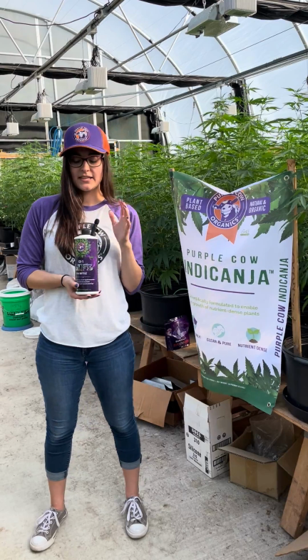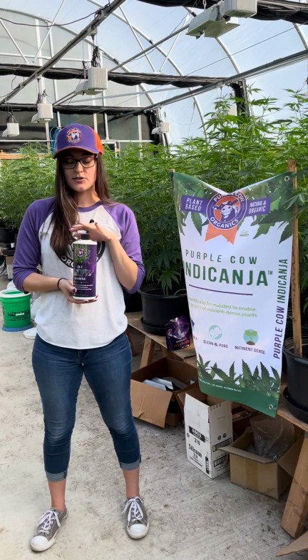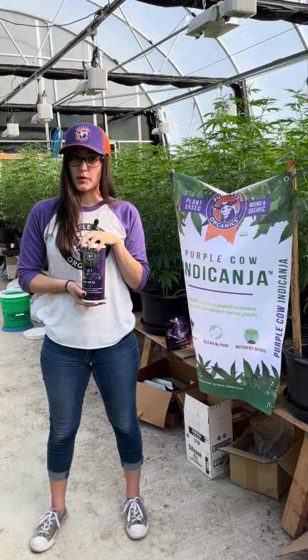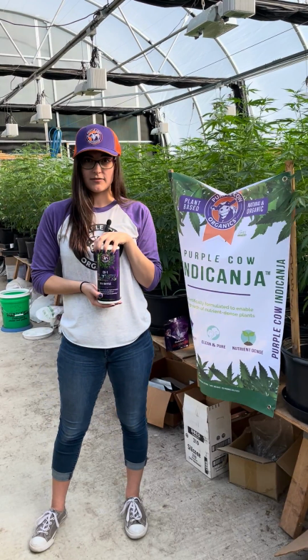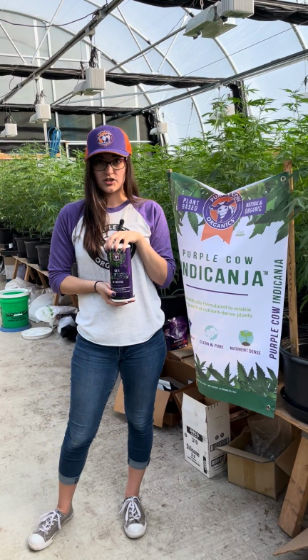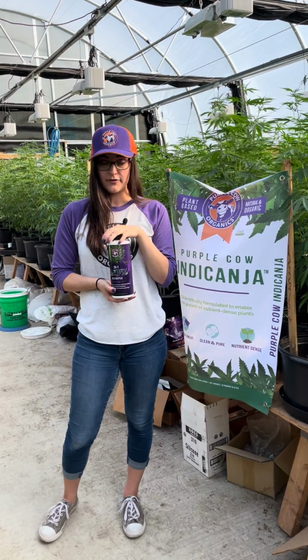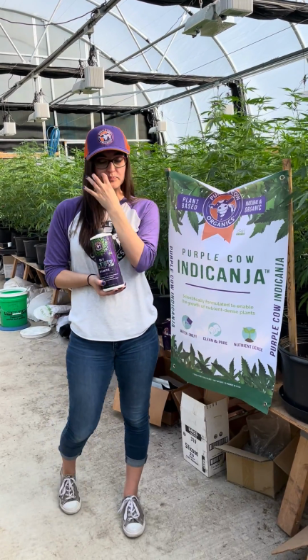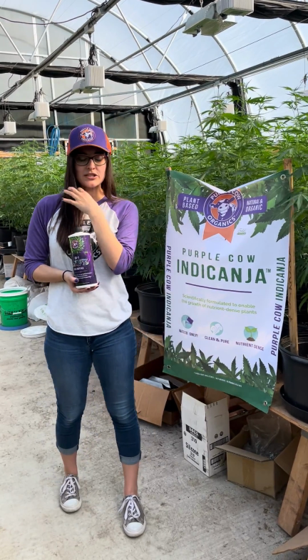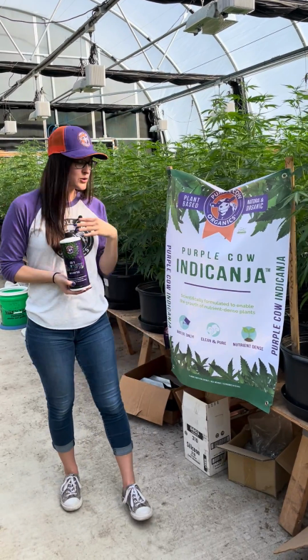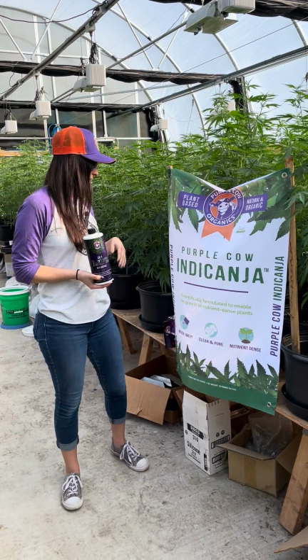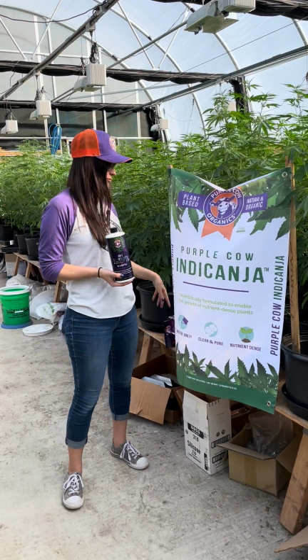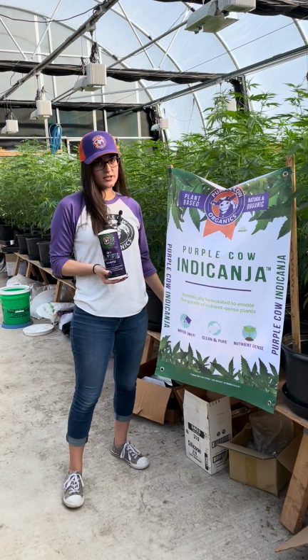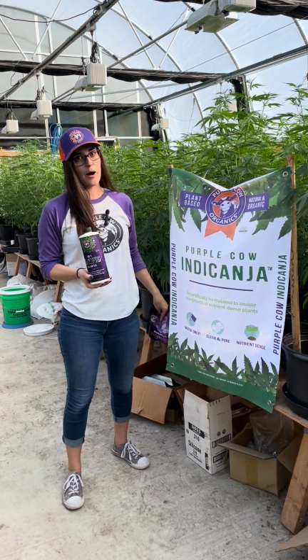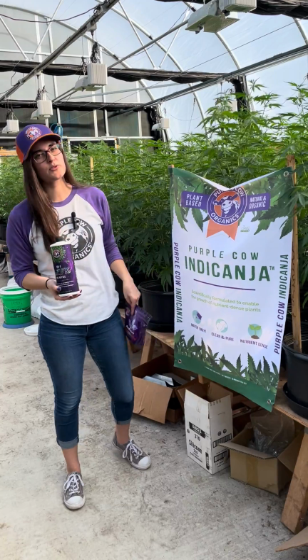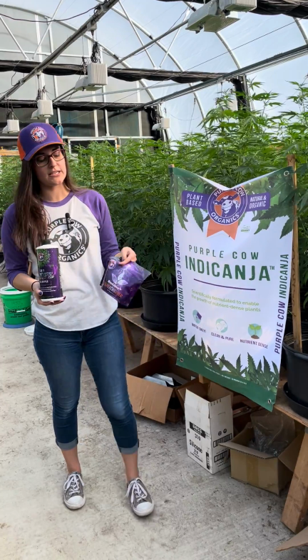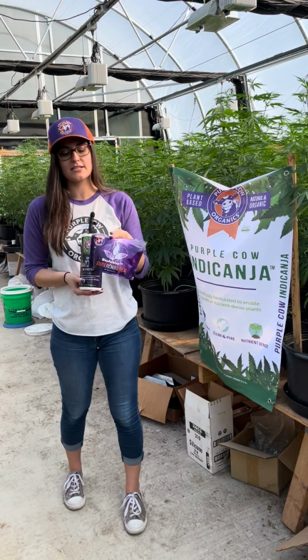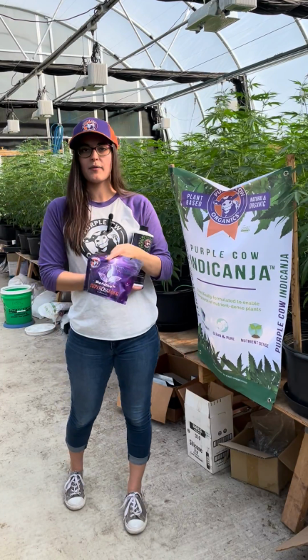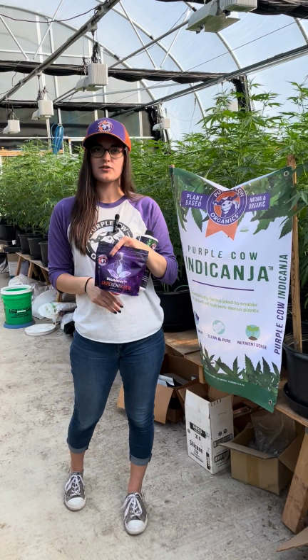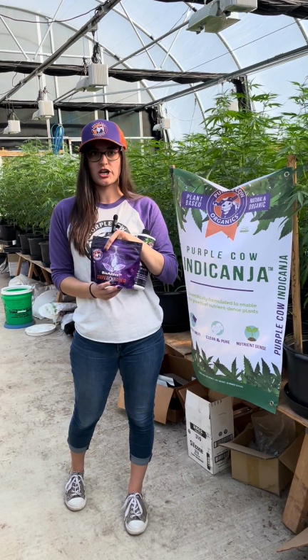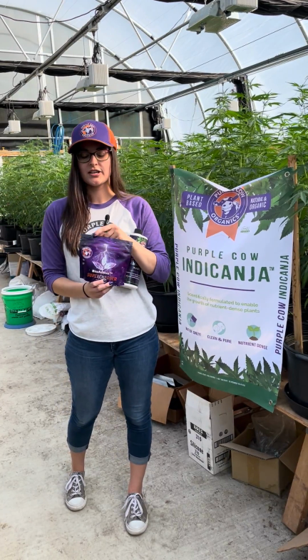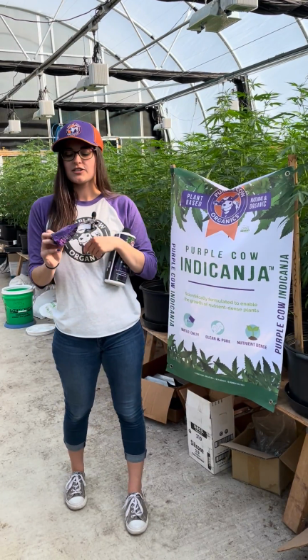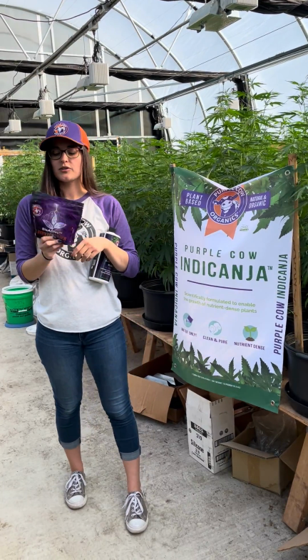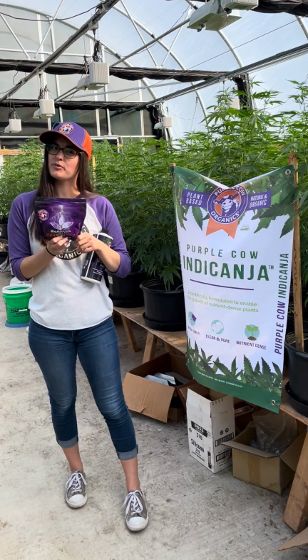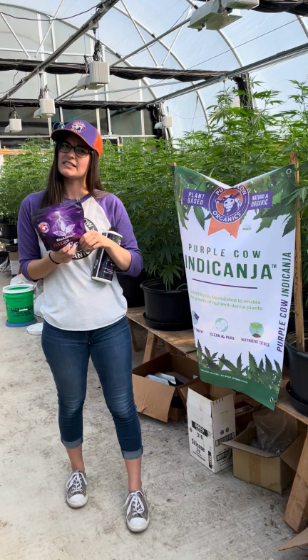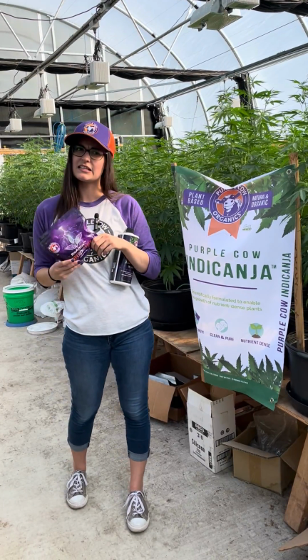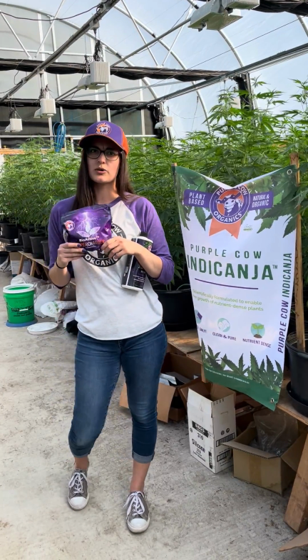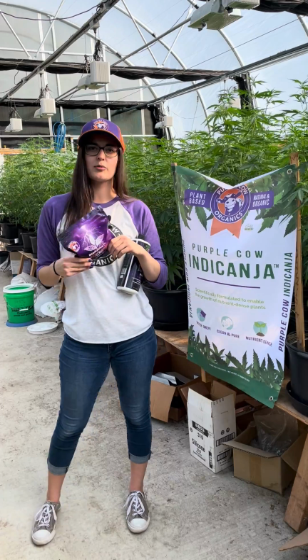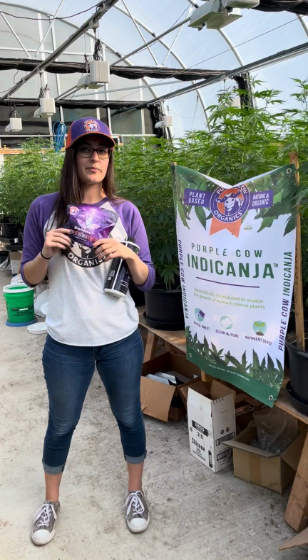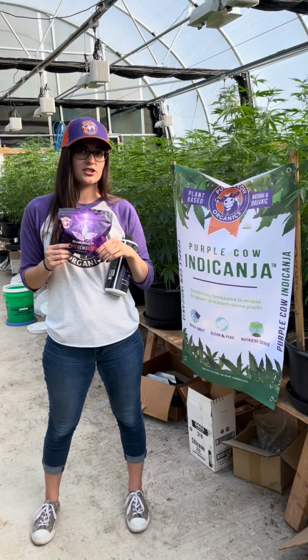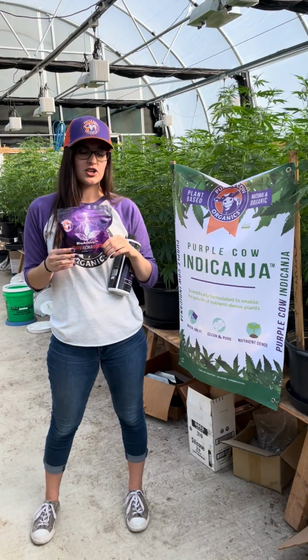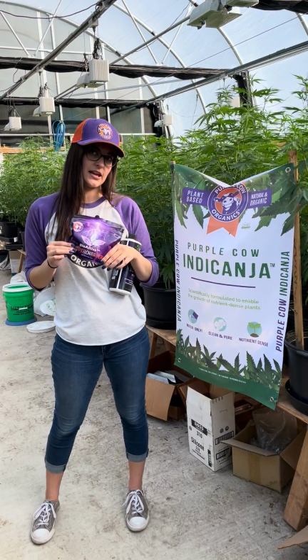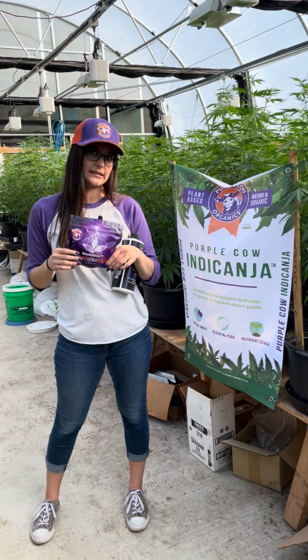CX1 is dormant to give it a shelf life, so we do recommend adding a food source. Our food source is this bioactive supercharger. You may have previously seen this in a little orange tub — we've repackaged it and changed the name slightly.